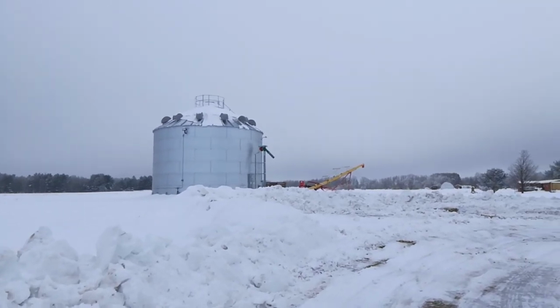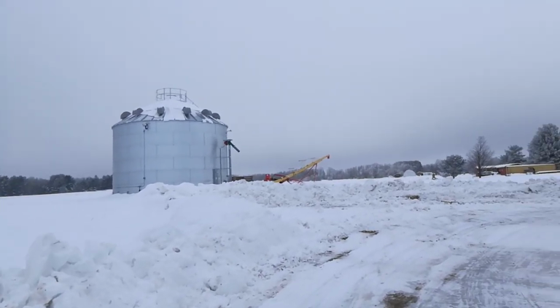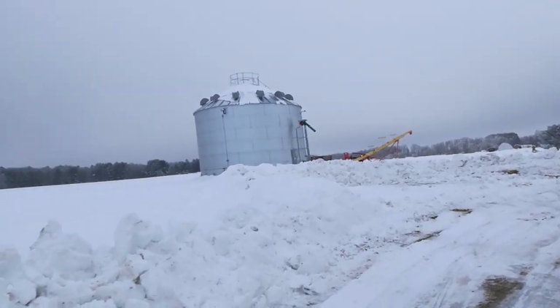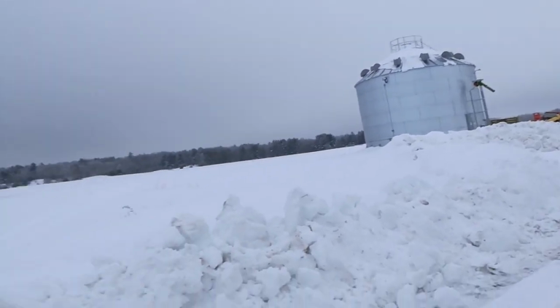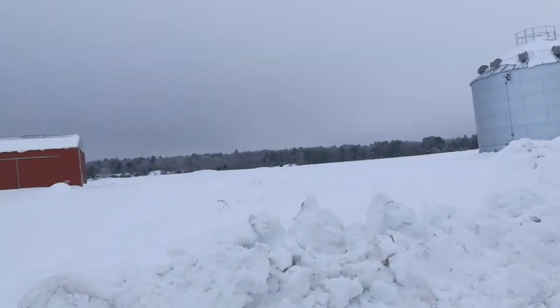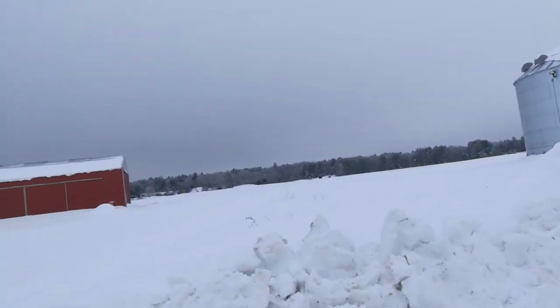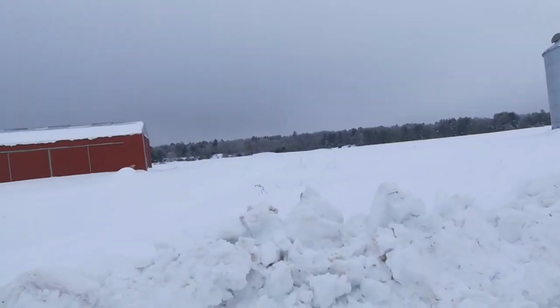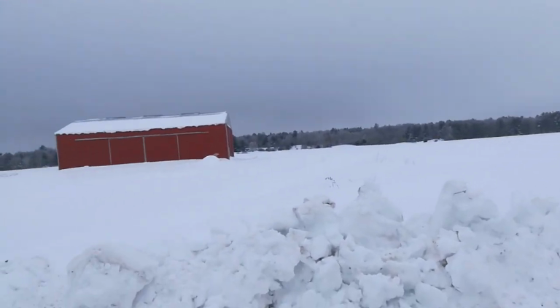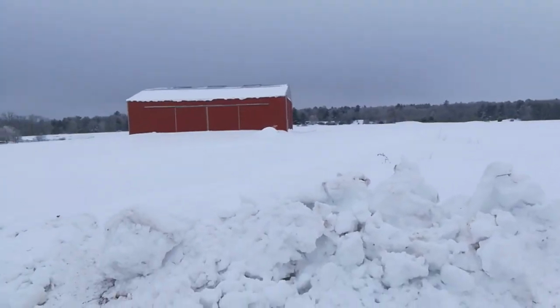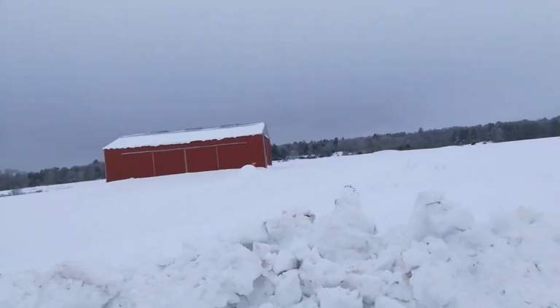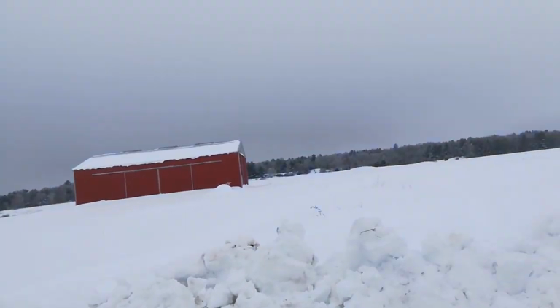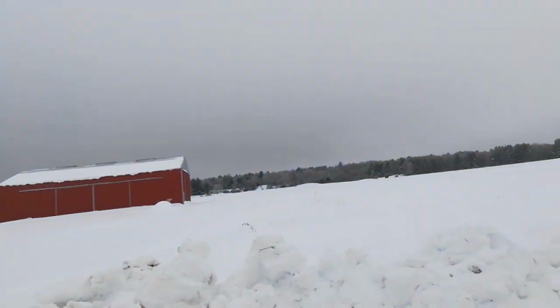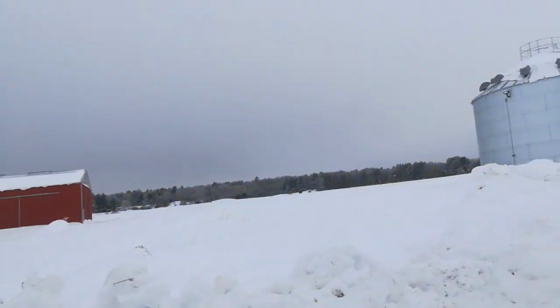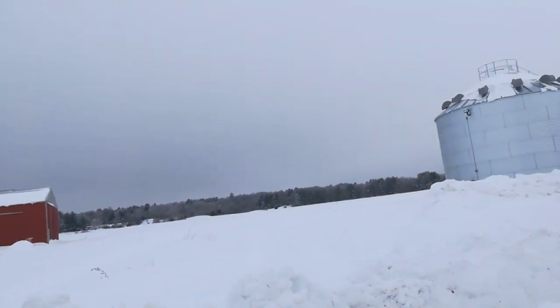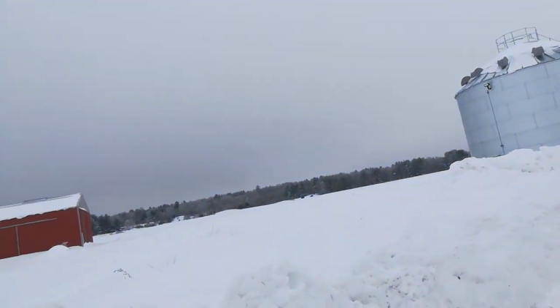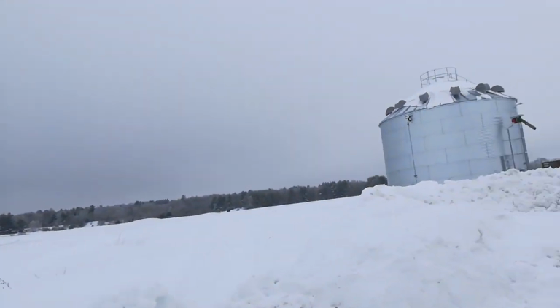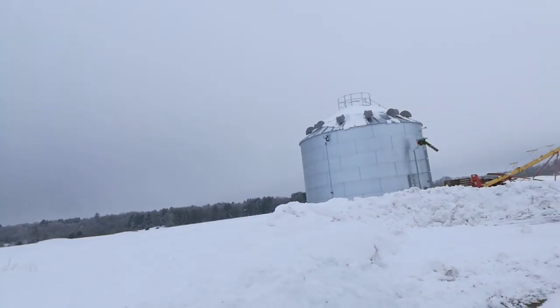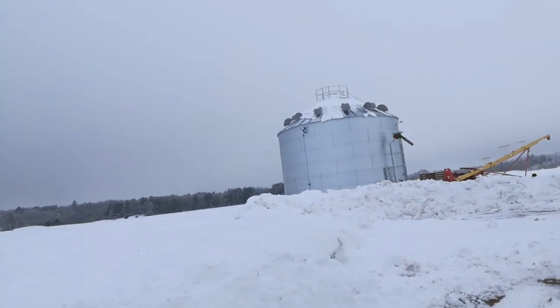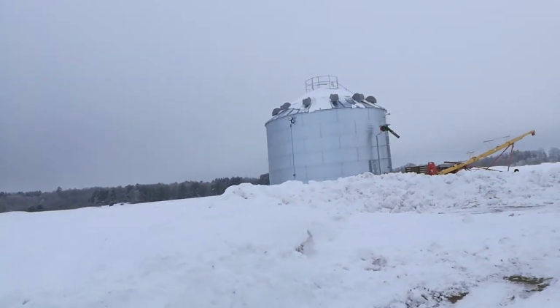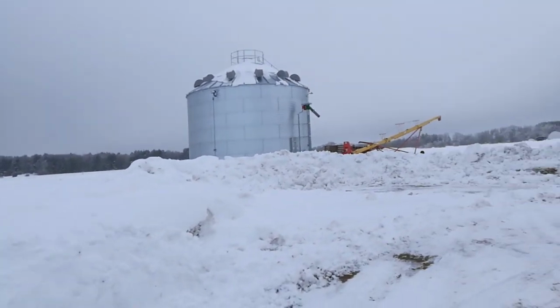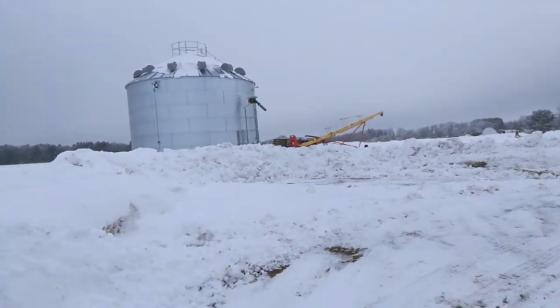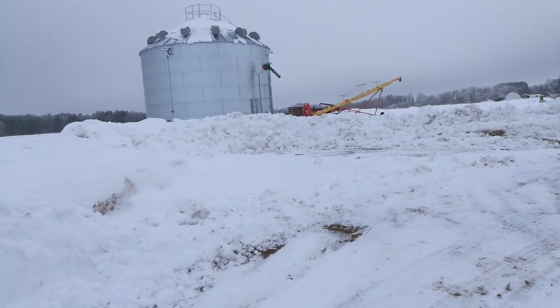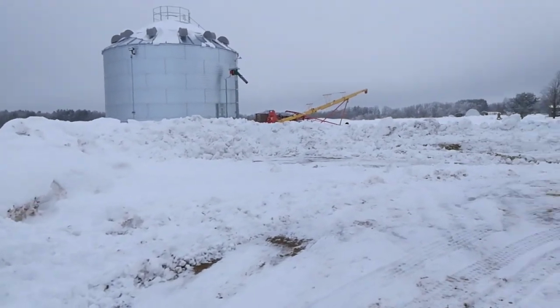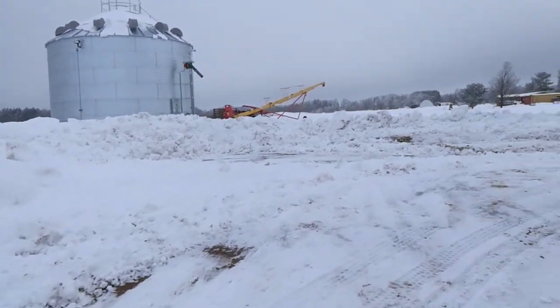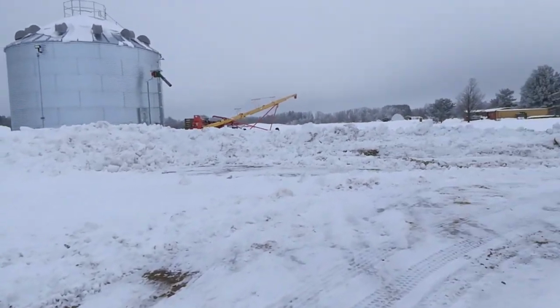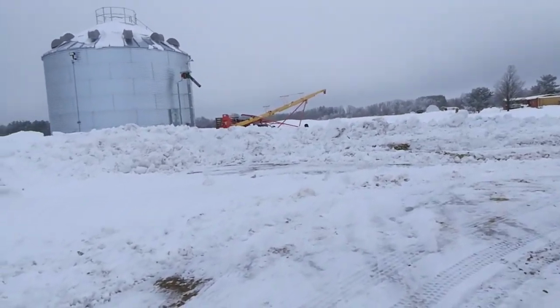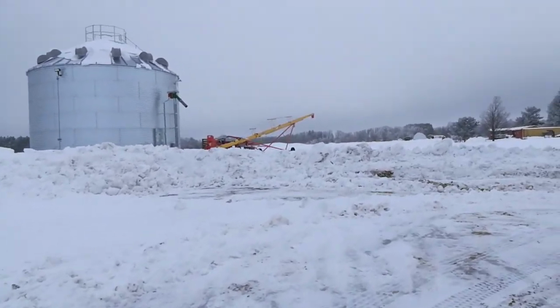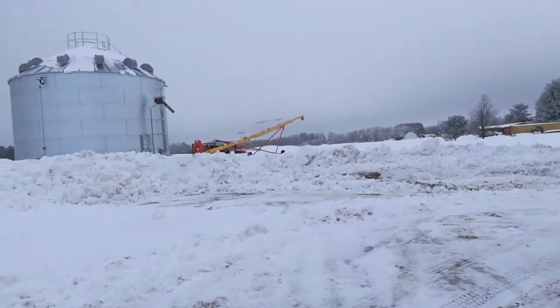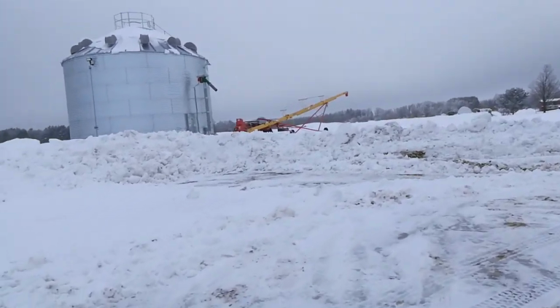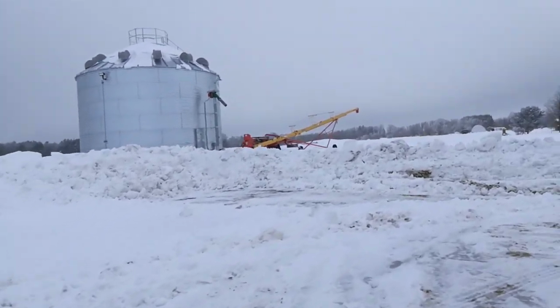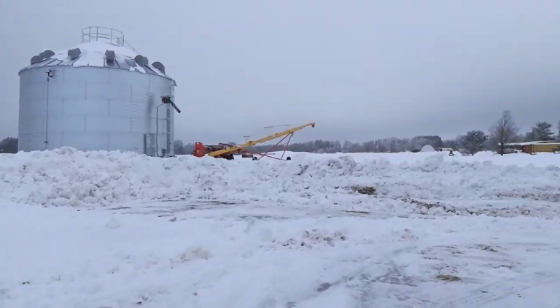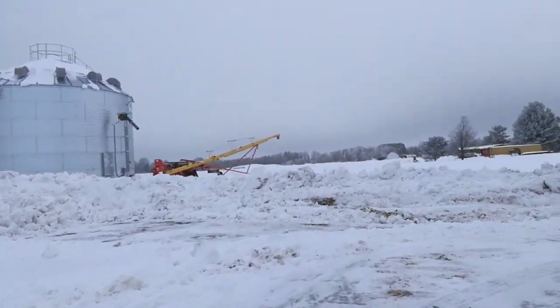My neighbor Bob takes his four-wheeler, his quad, out there. There's the snow that gets pushed up by the county.